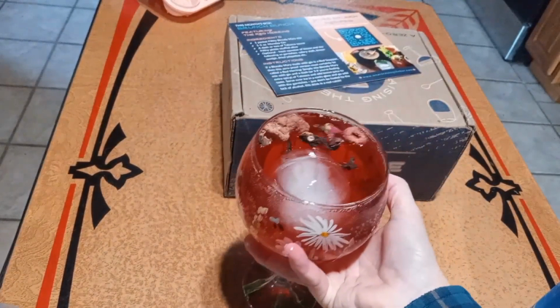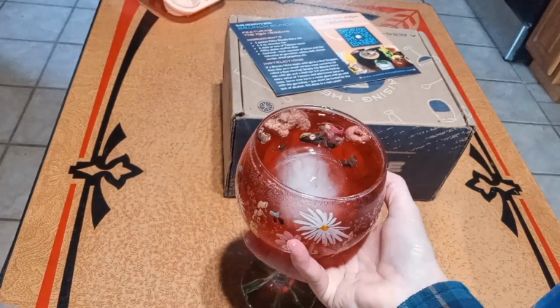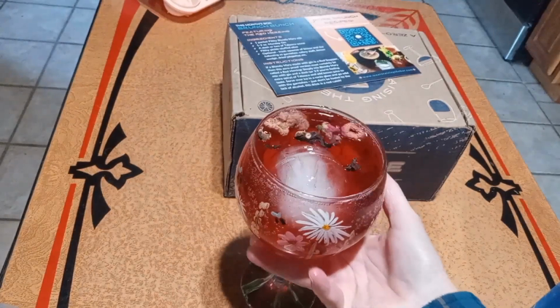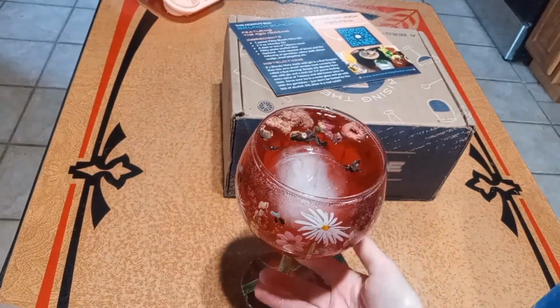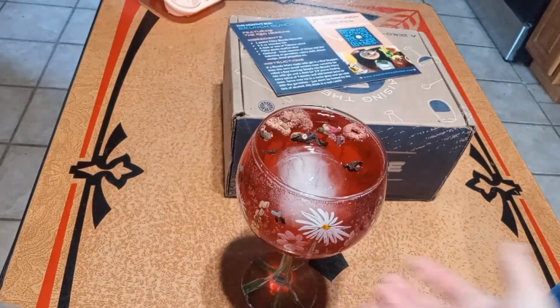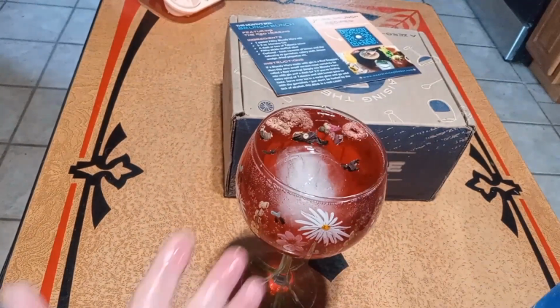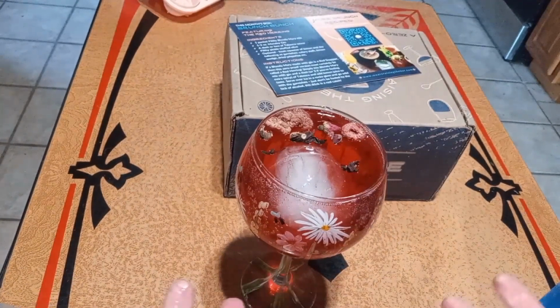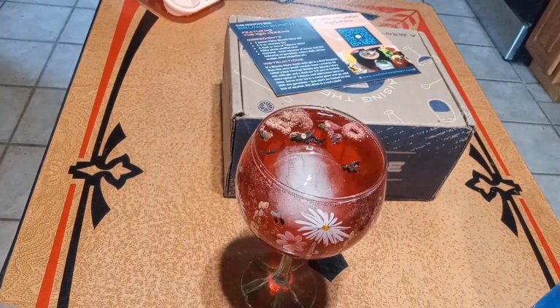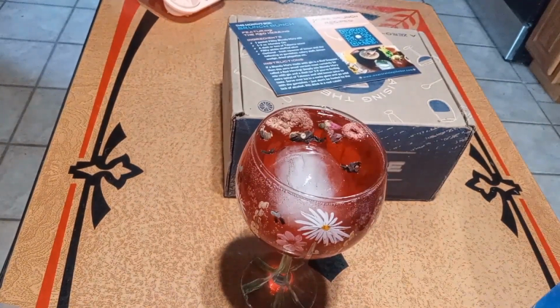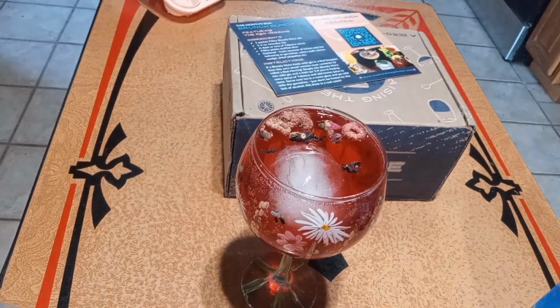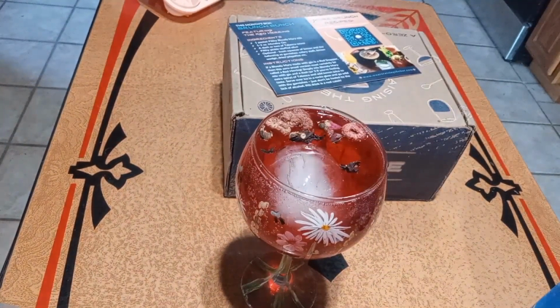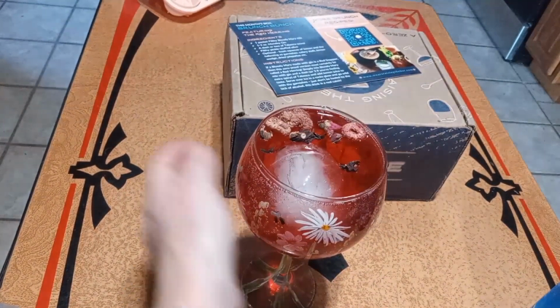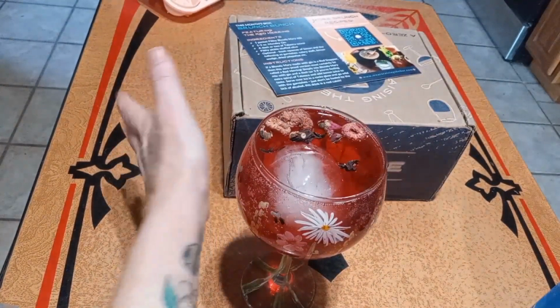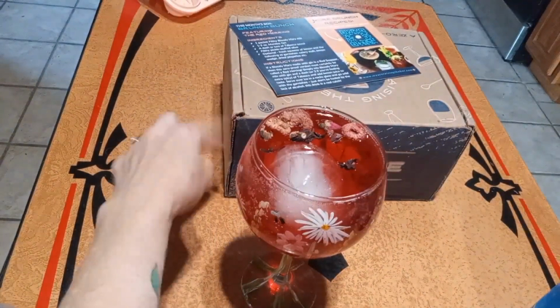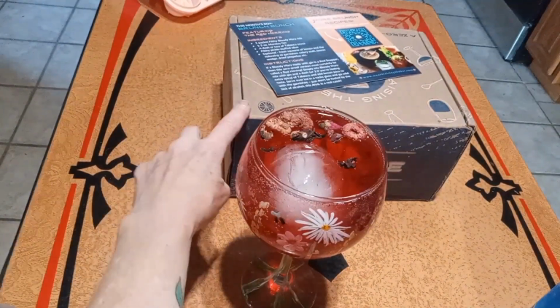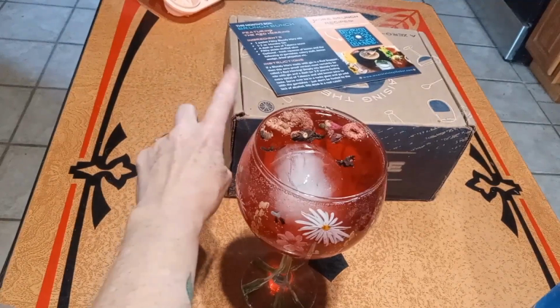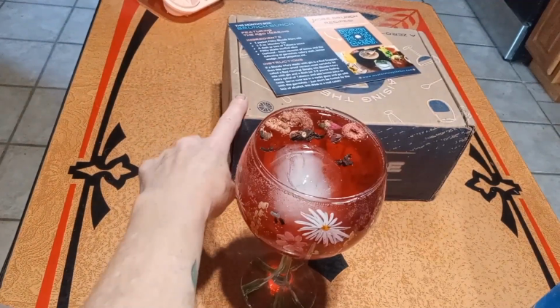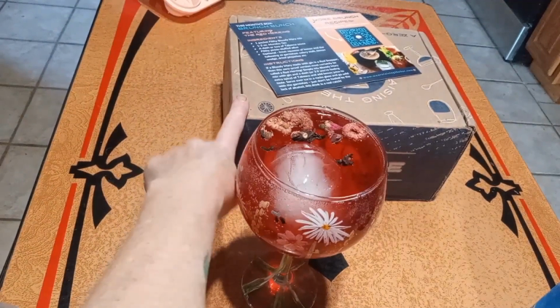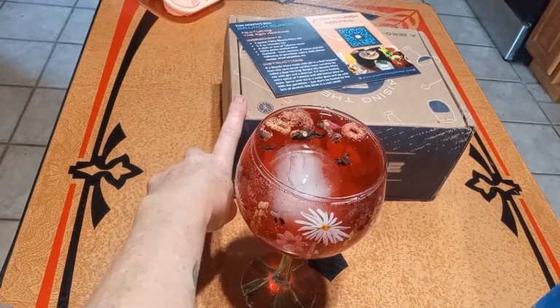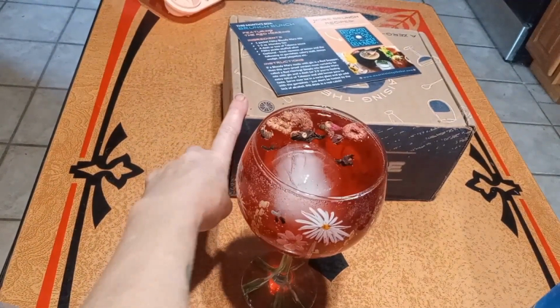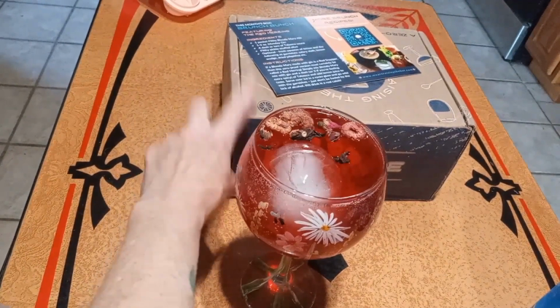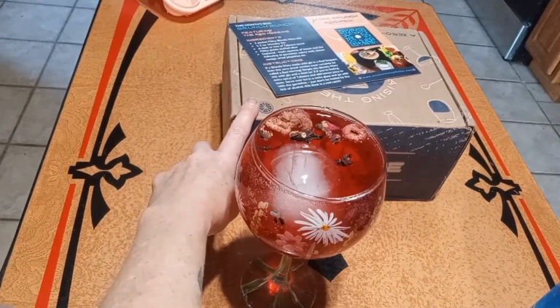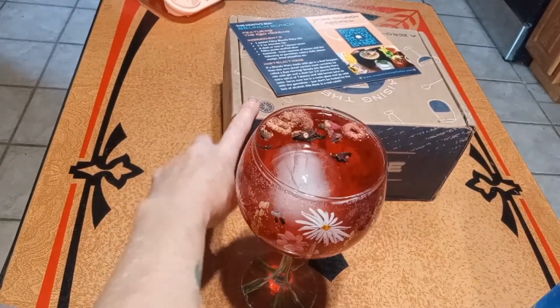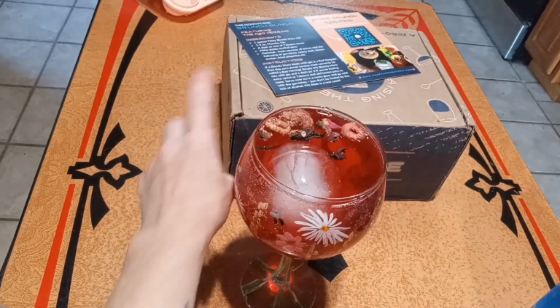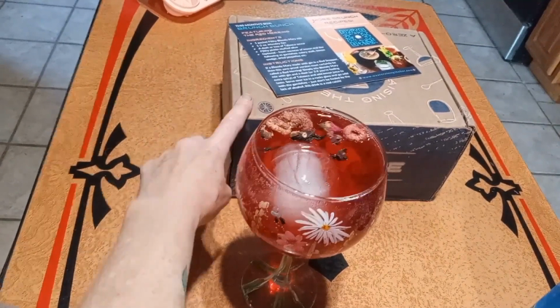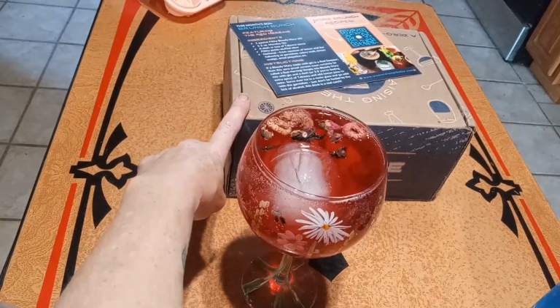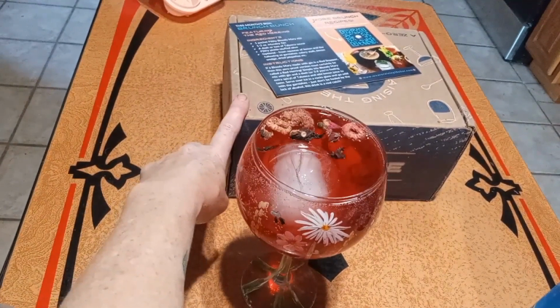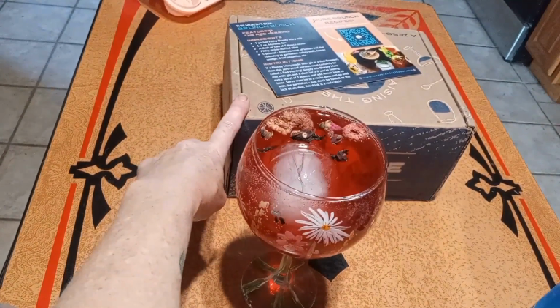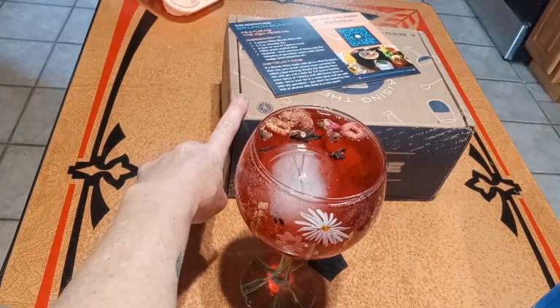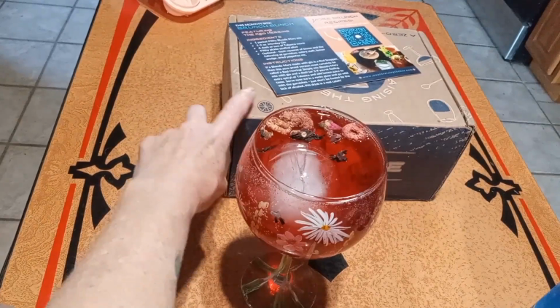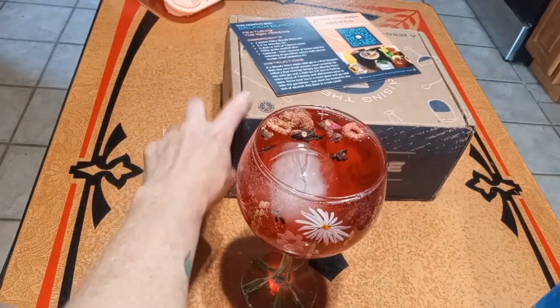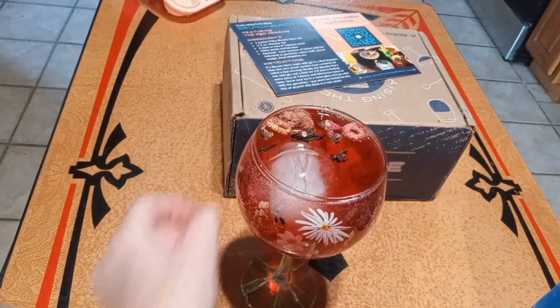Gin and juice from Raising the Bar. And next I'm going to be showing everybody the next box I had received for some more mocktail making. Let me get that set up.